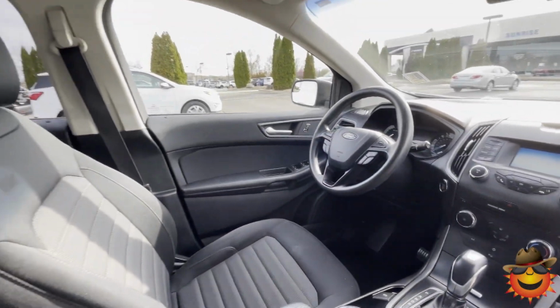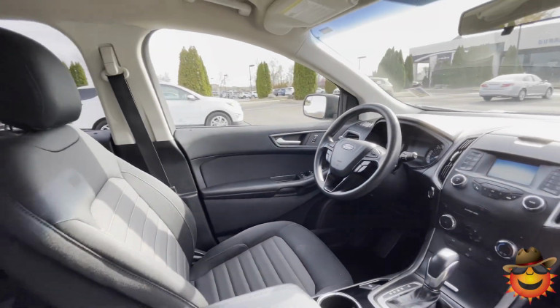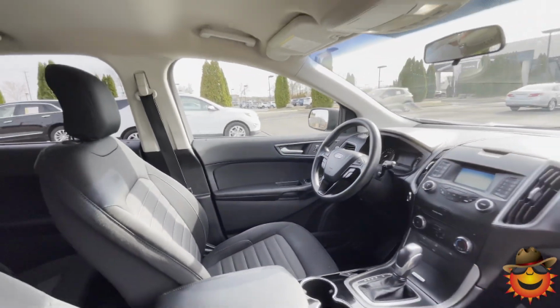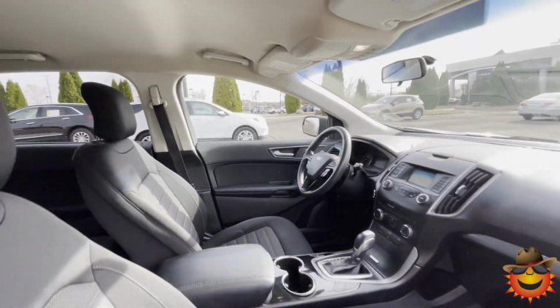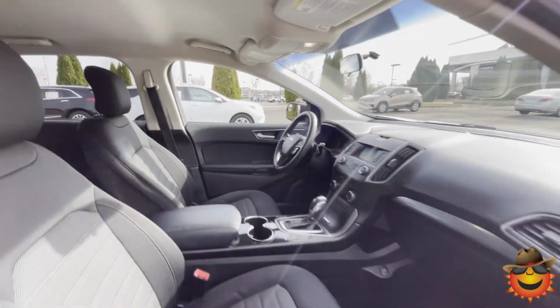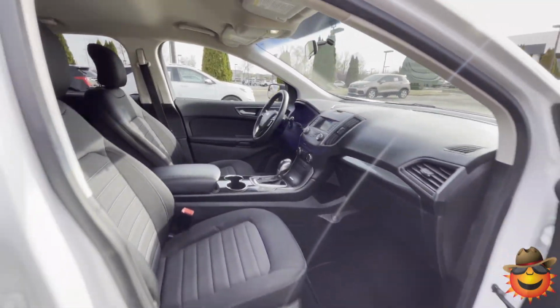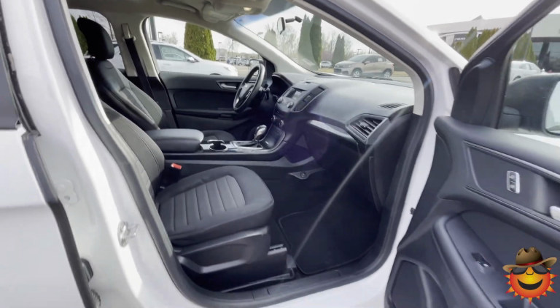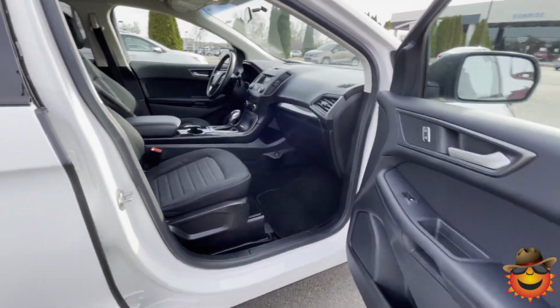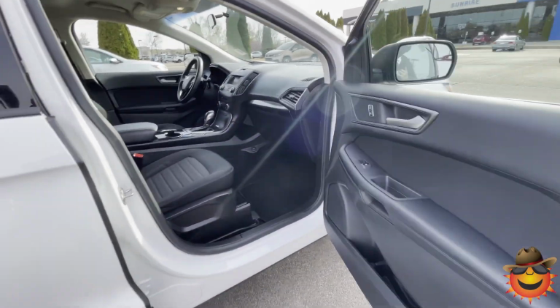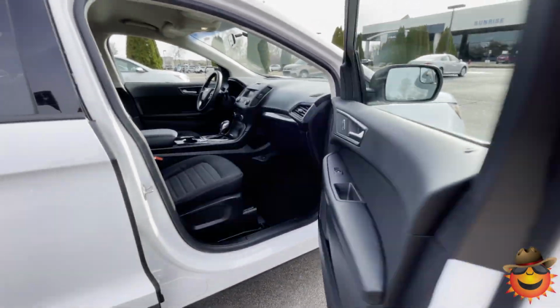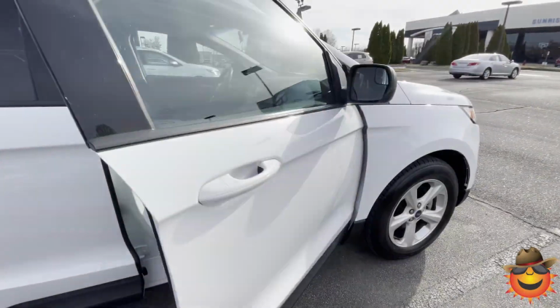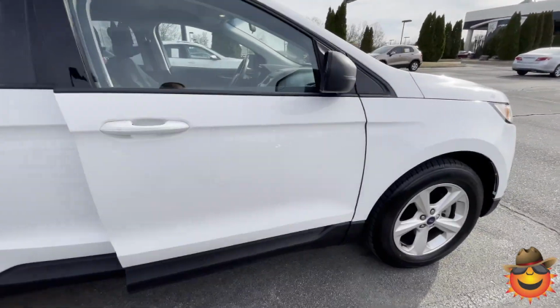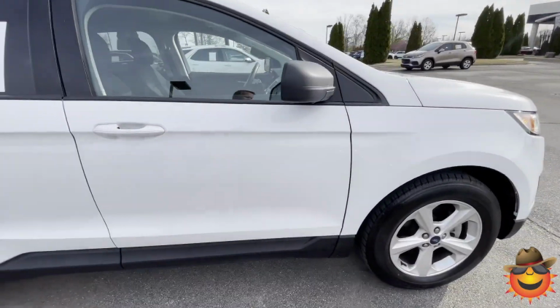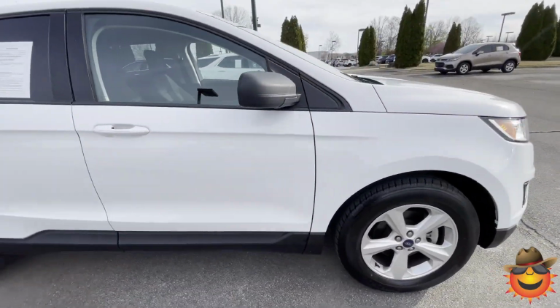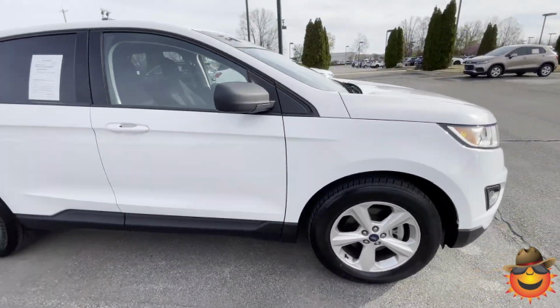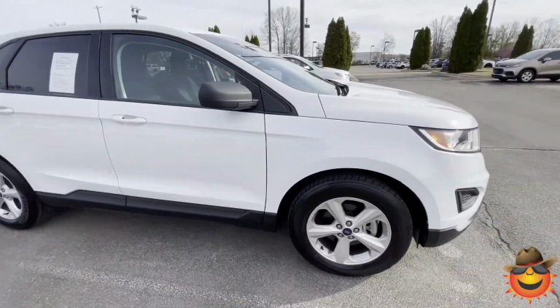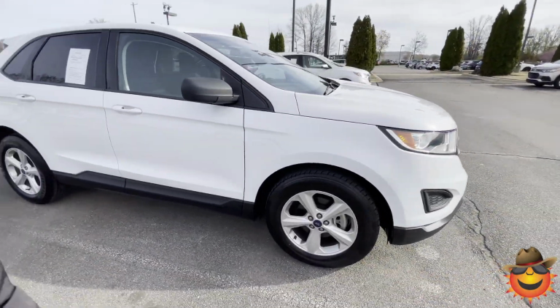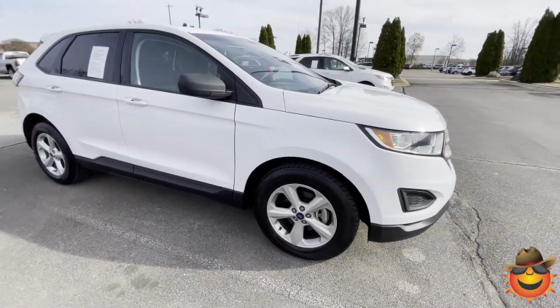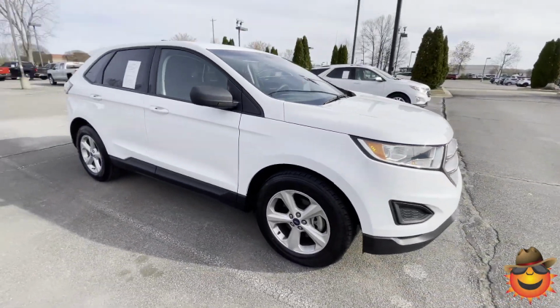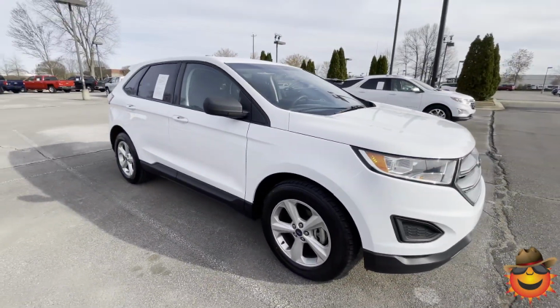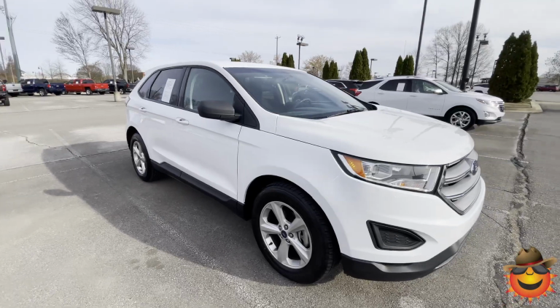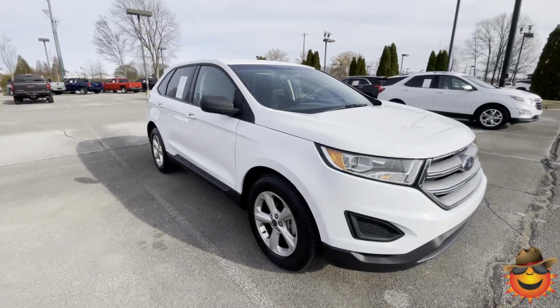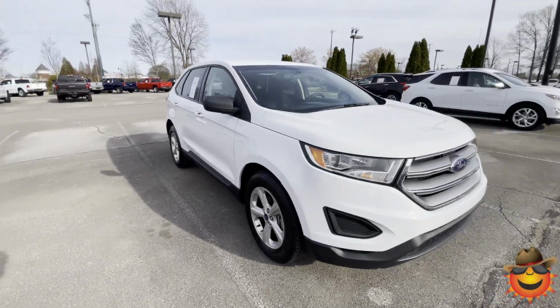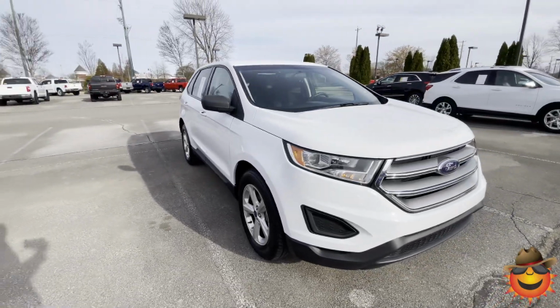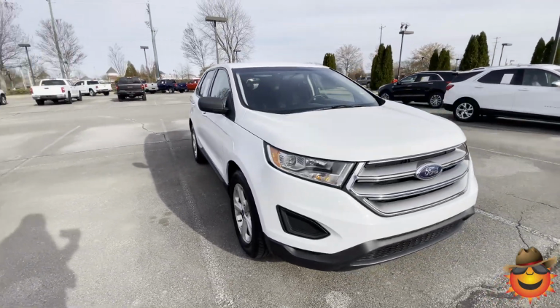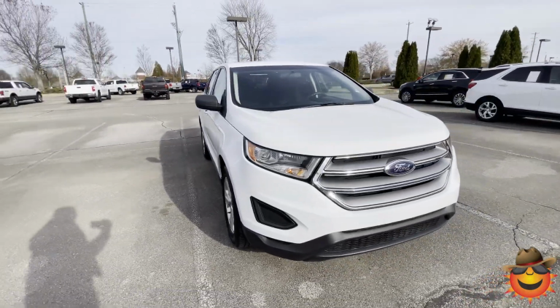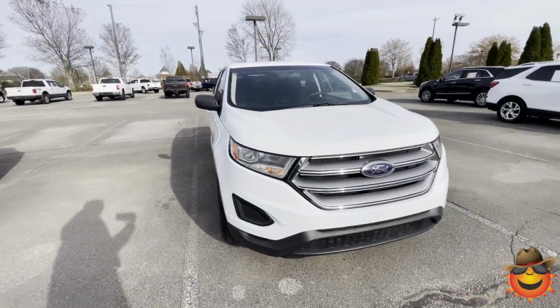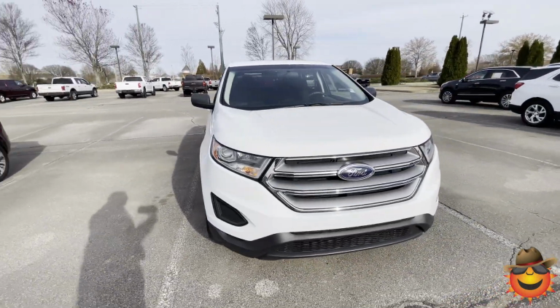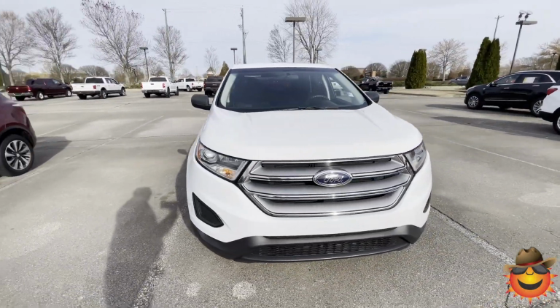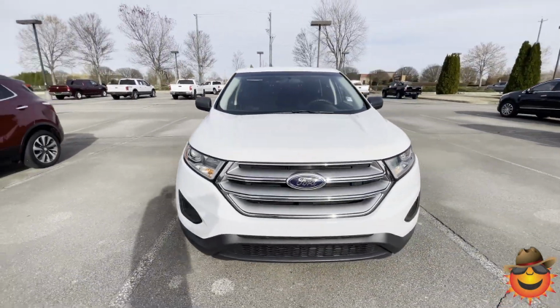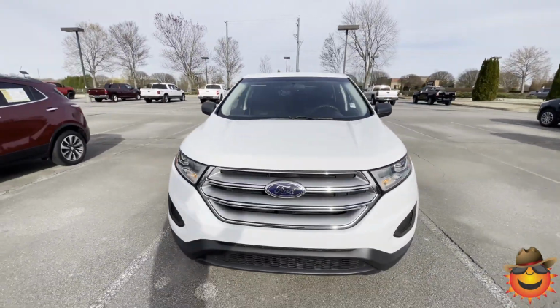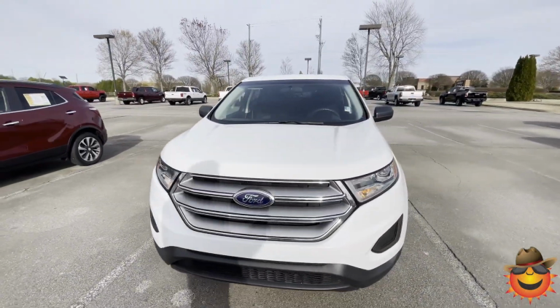Come on out to Sunrise in Carville and check out this really clean 2018 Ford Edge at 4605 Southeastern Levy Road, or call 399-8600. Have a good day.